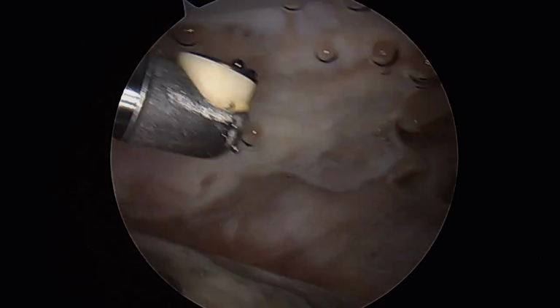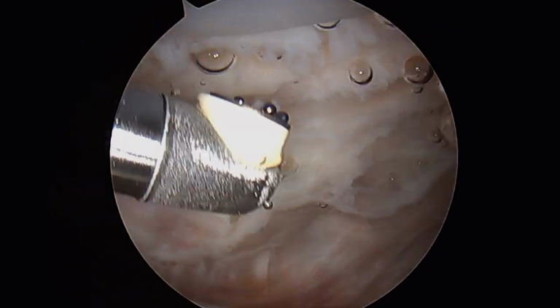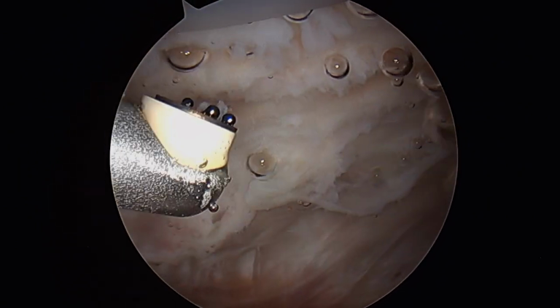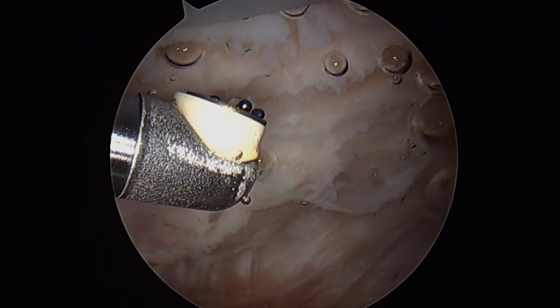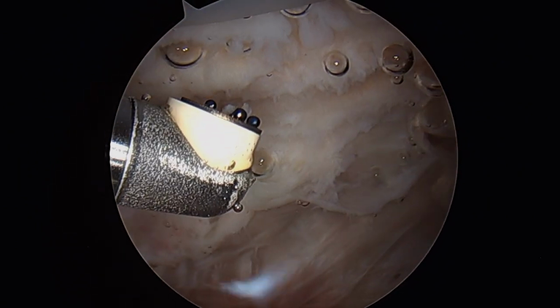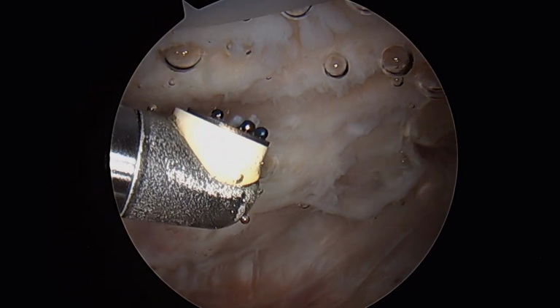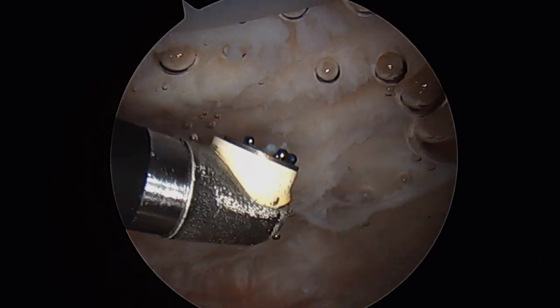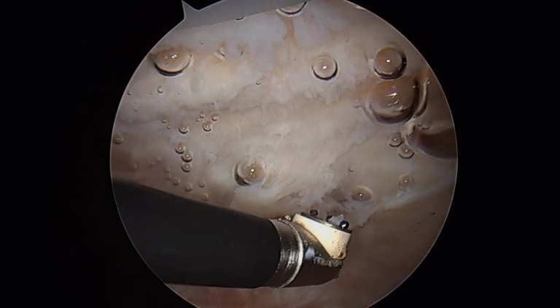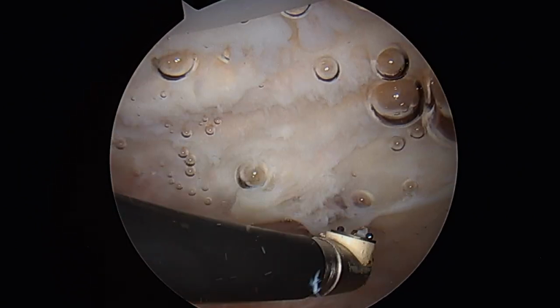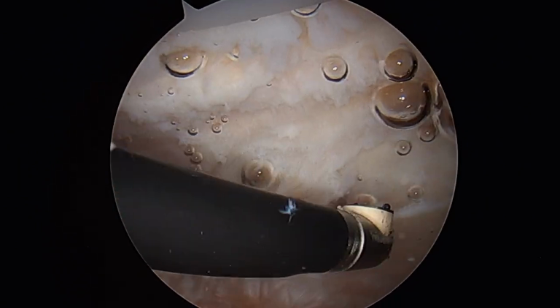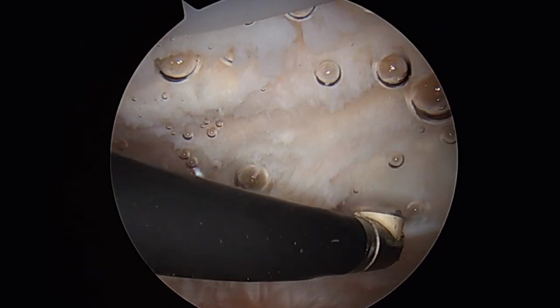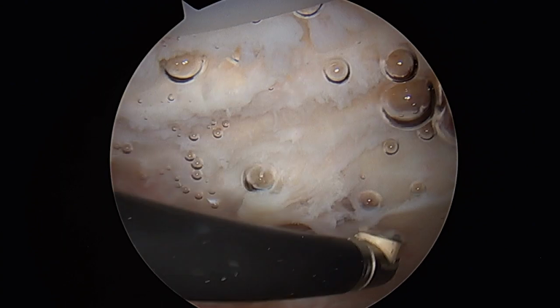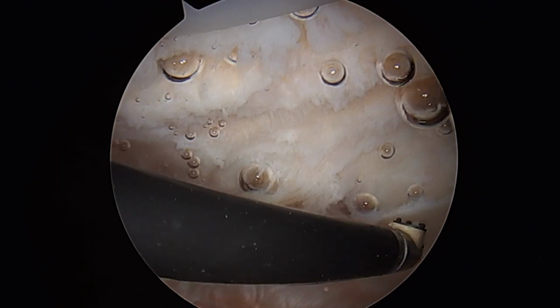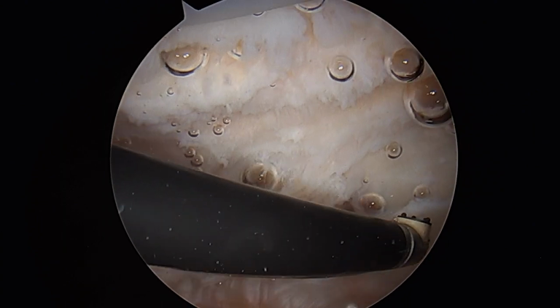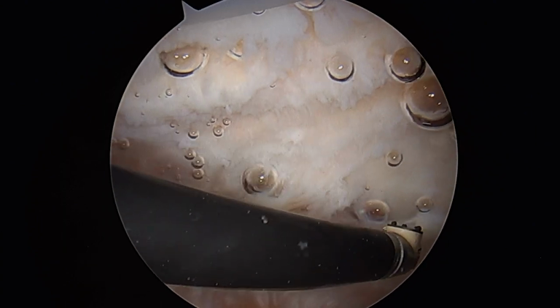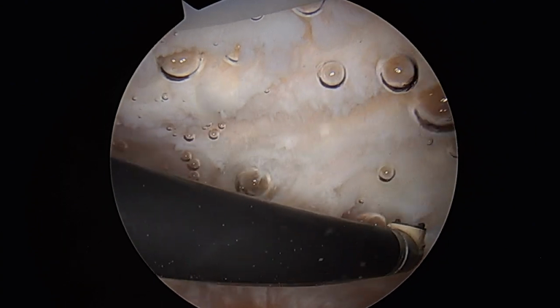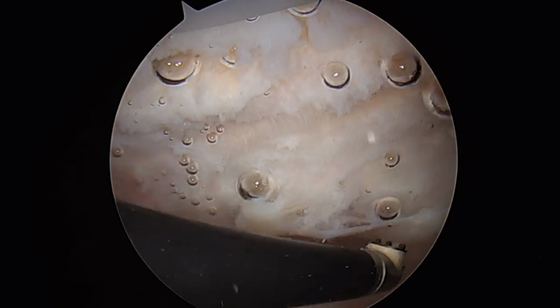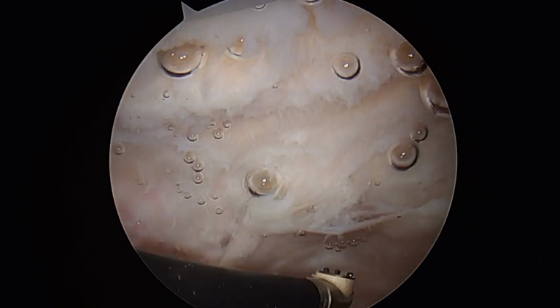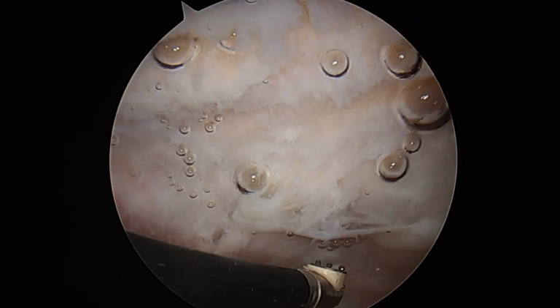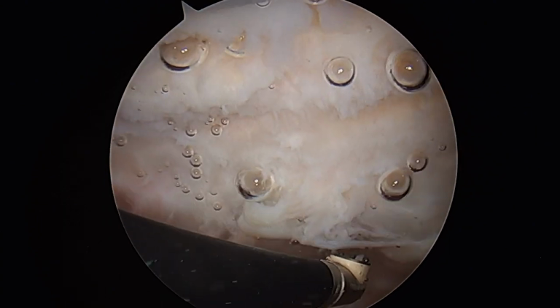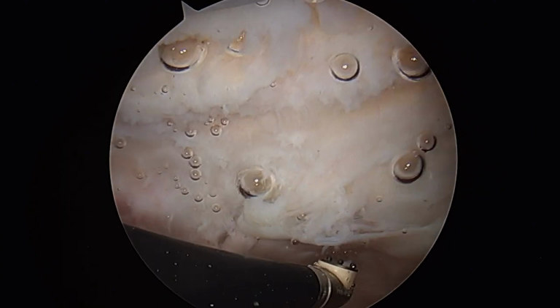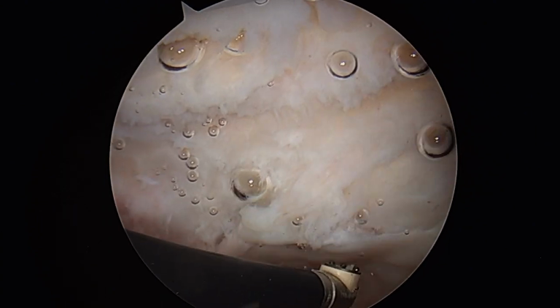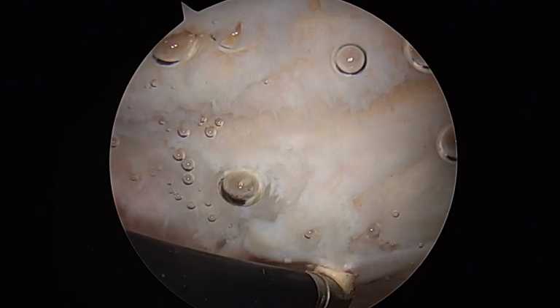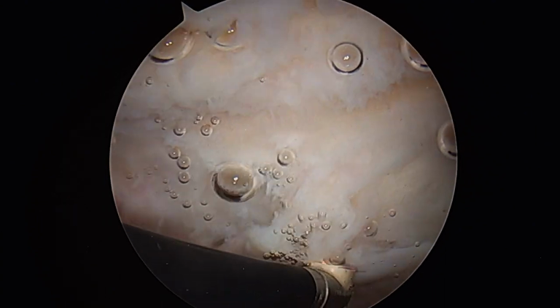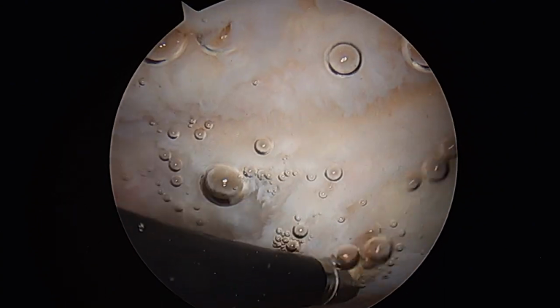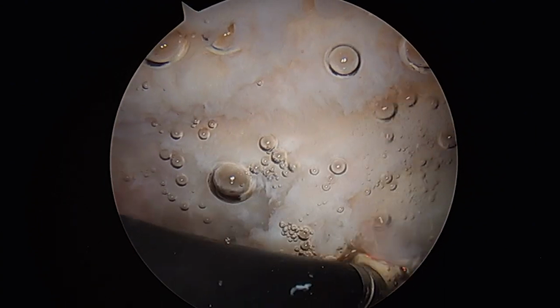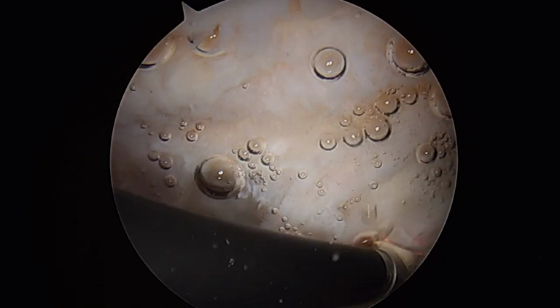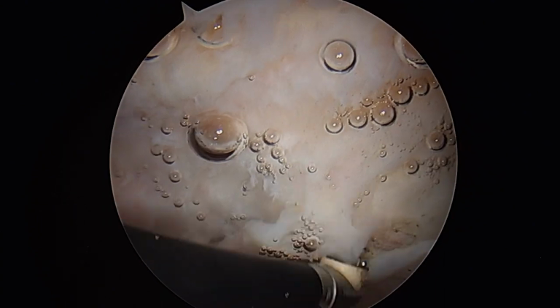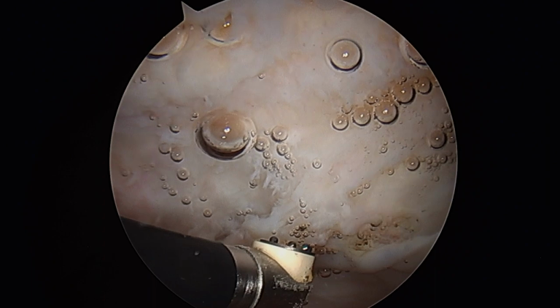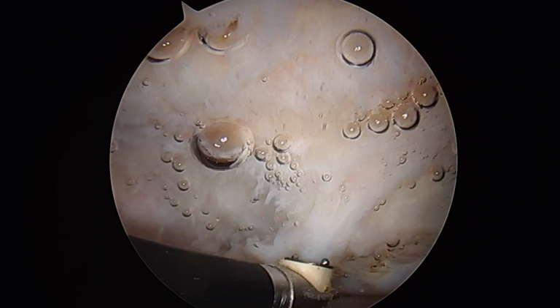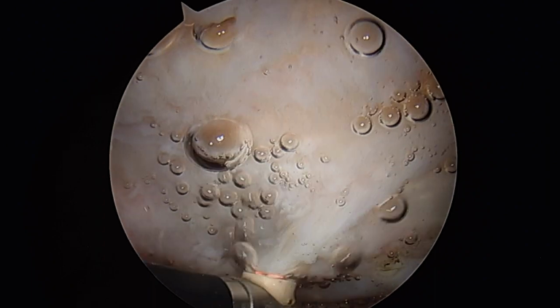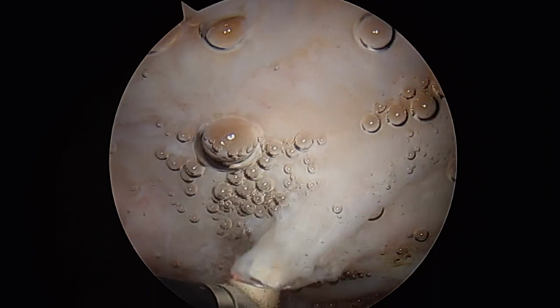The electrocautery device is used to further debride the tissue back to a stable edge and allow for hemostasis to prevent bleeding postoperatively.